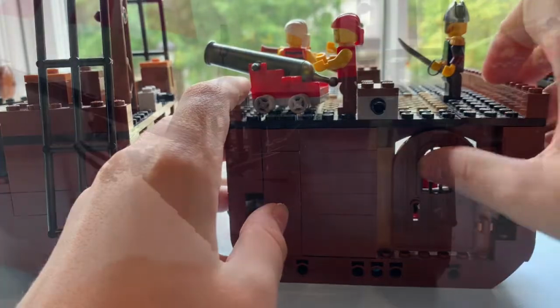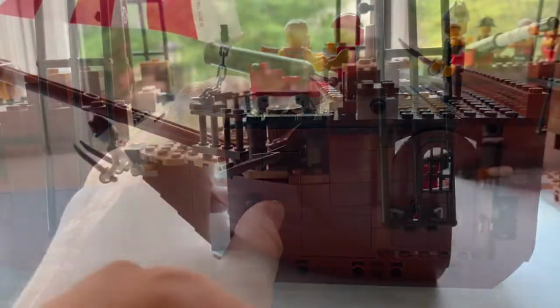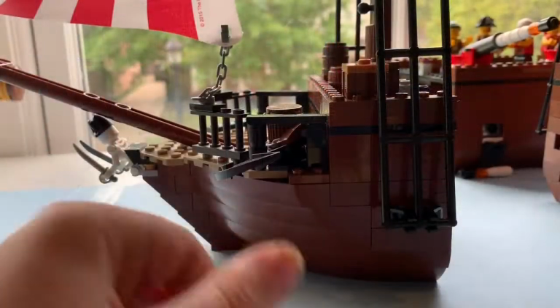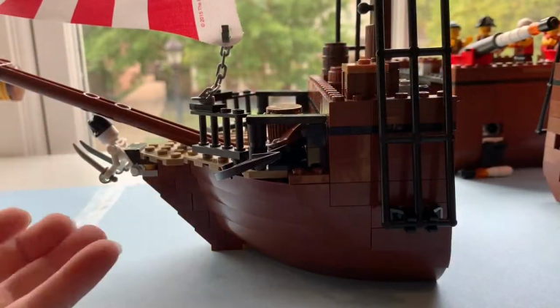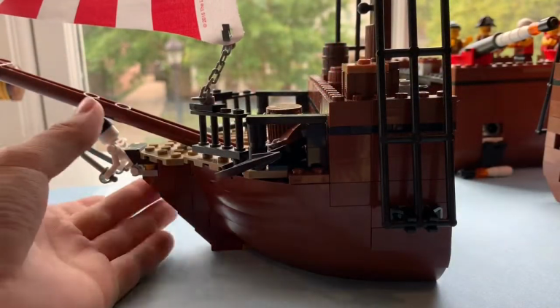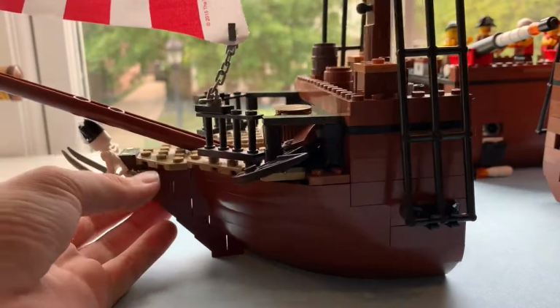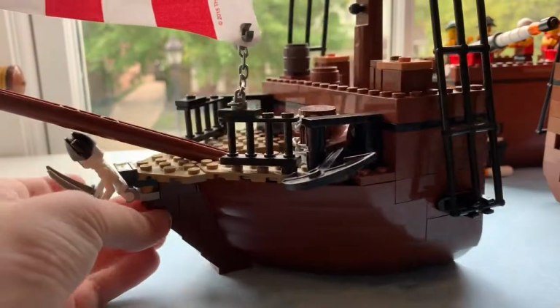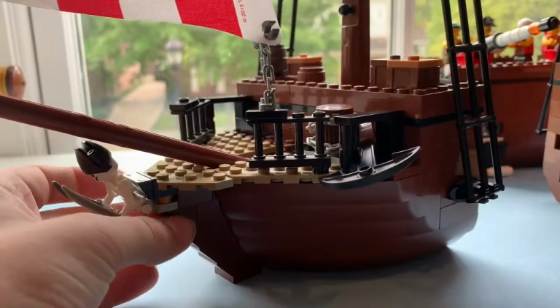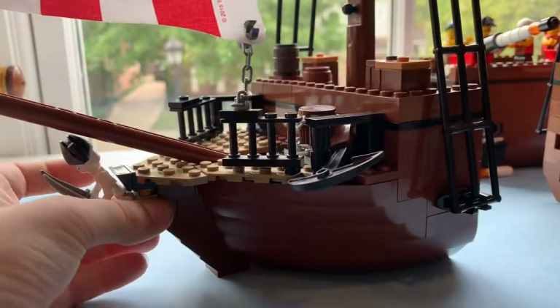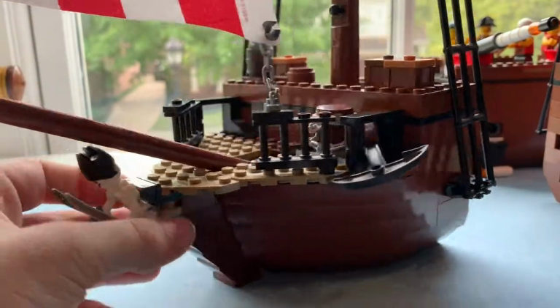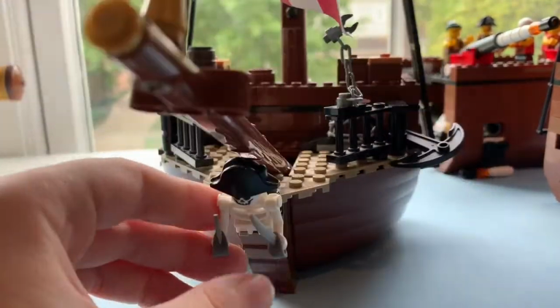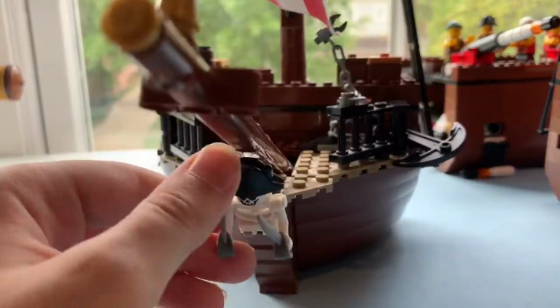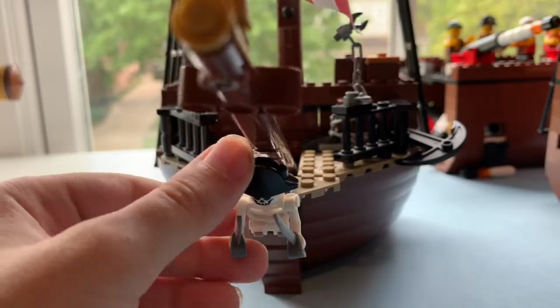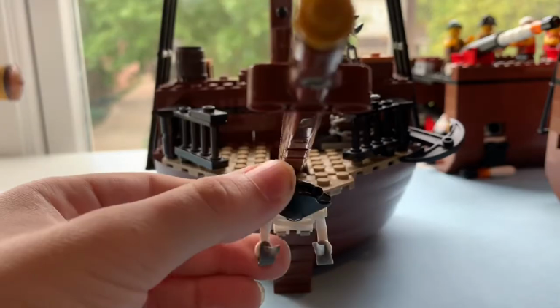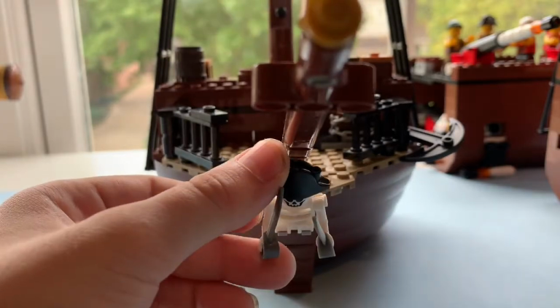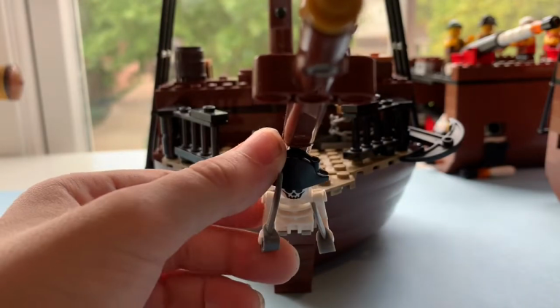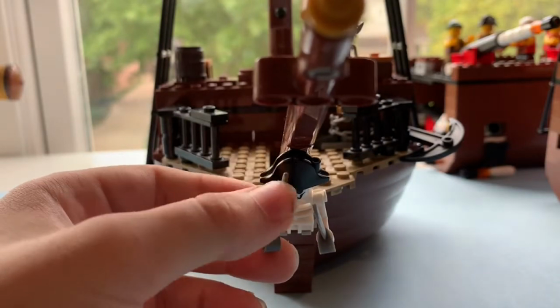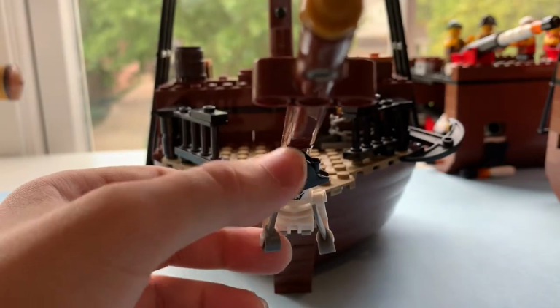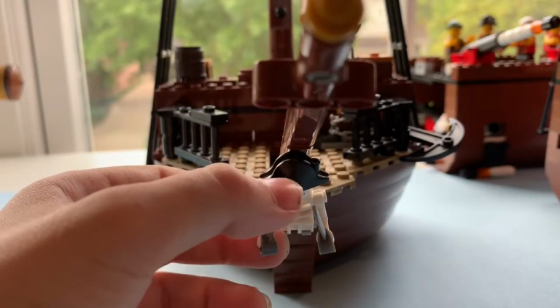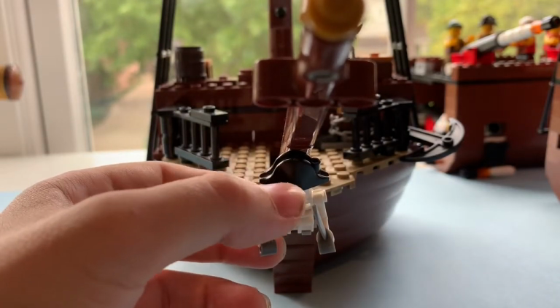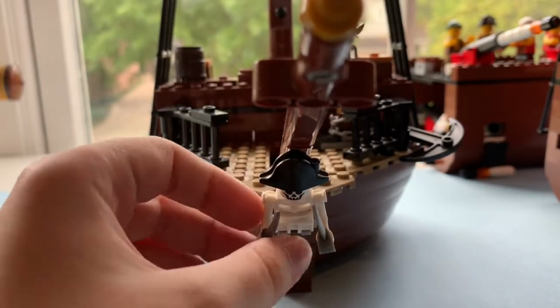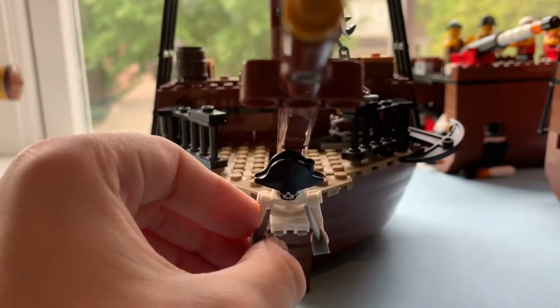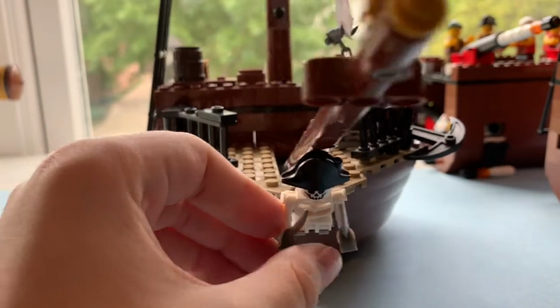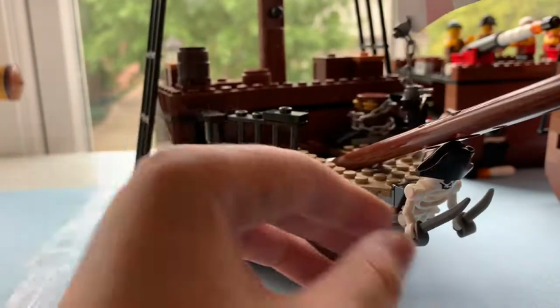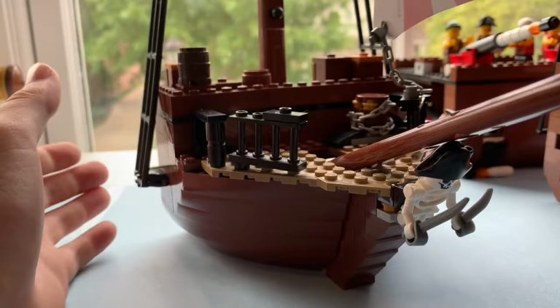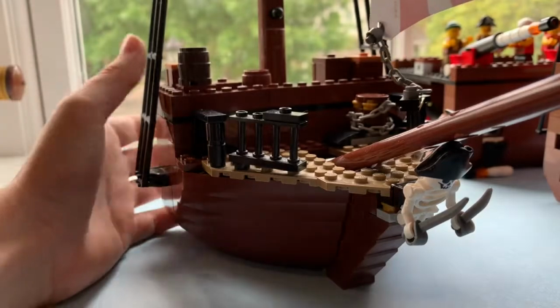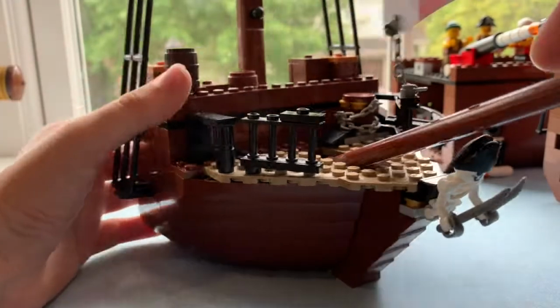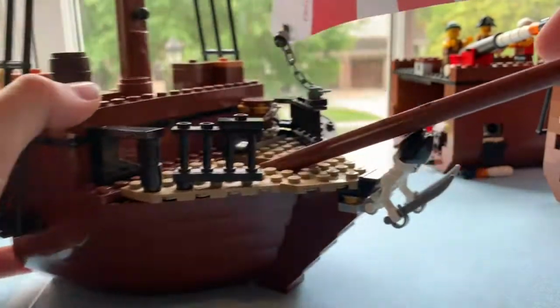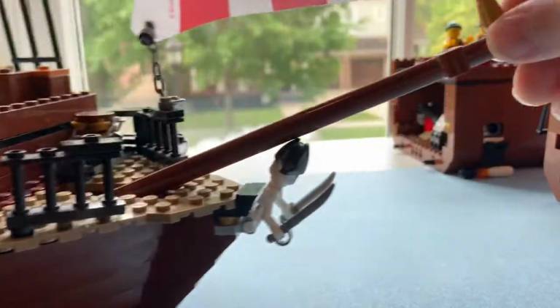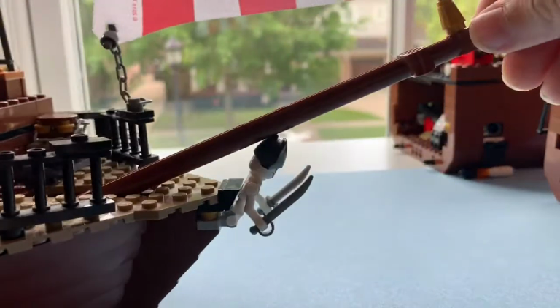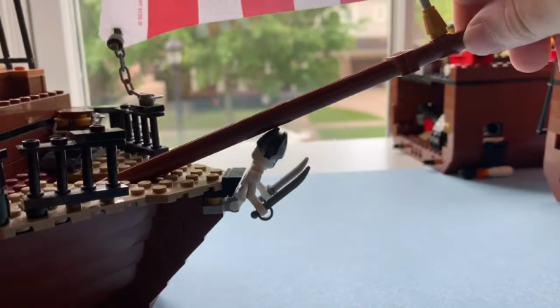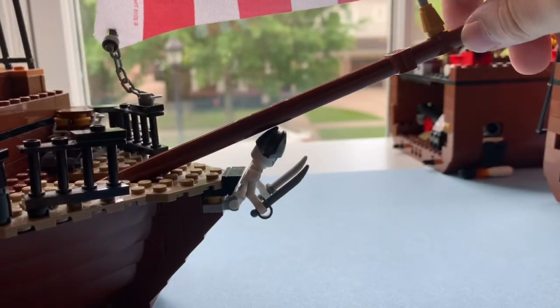The last and smallest section of the ship is the bow. And of course, it's got the skeleton figurehead that adorns most pirate ships, and a long bowsprit in the front.